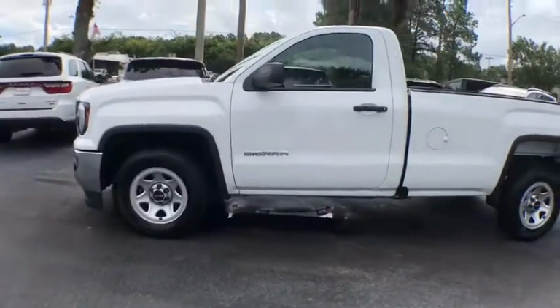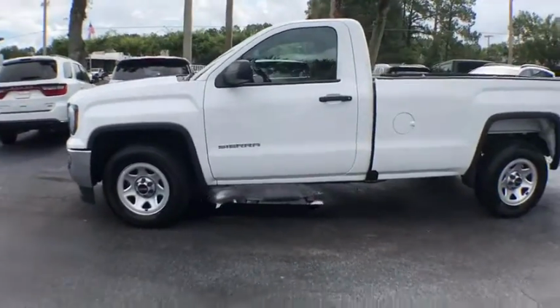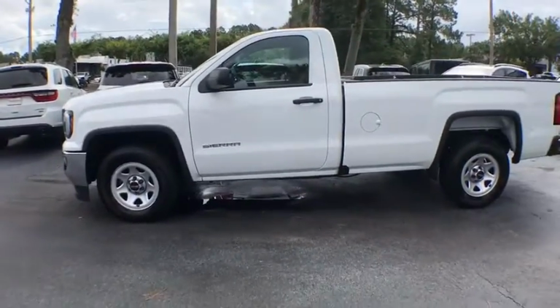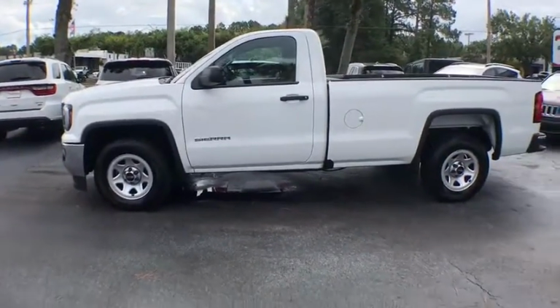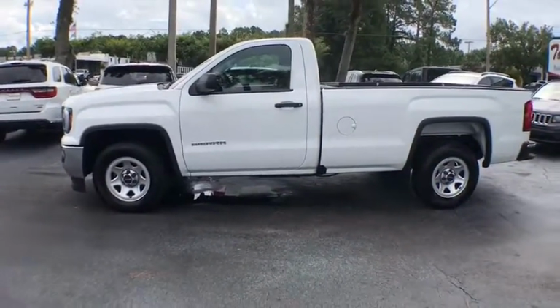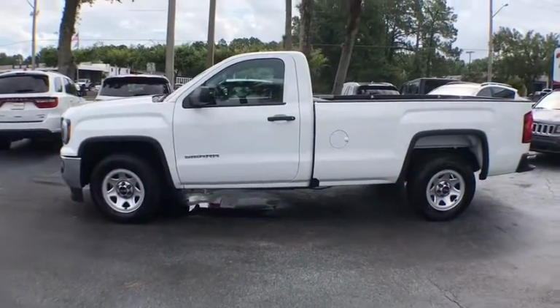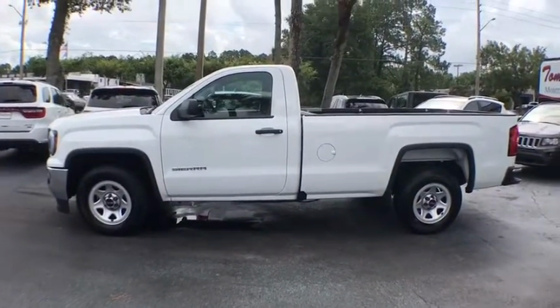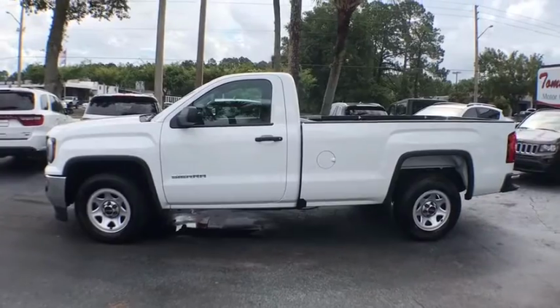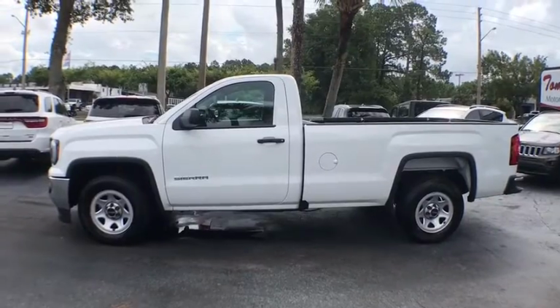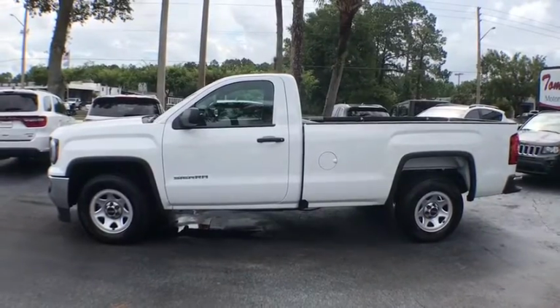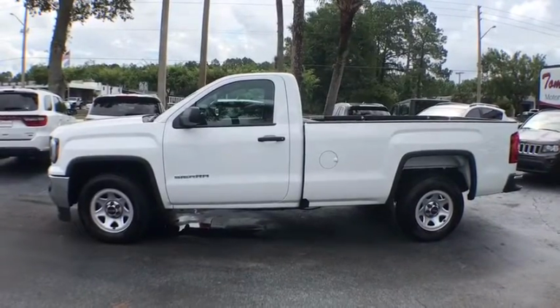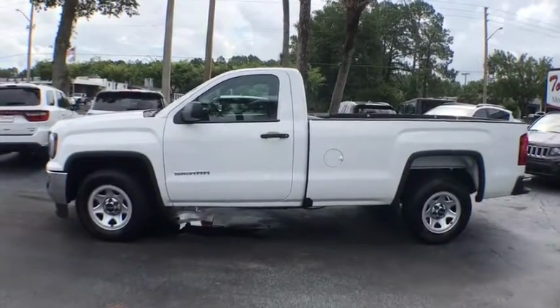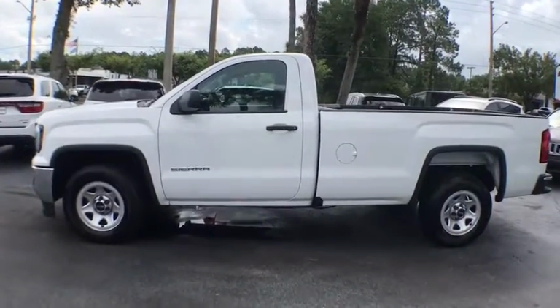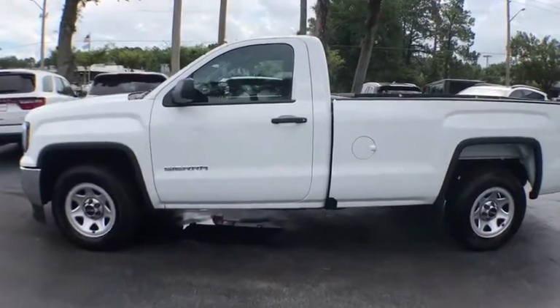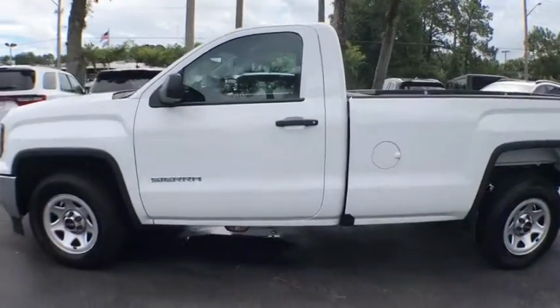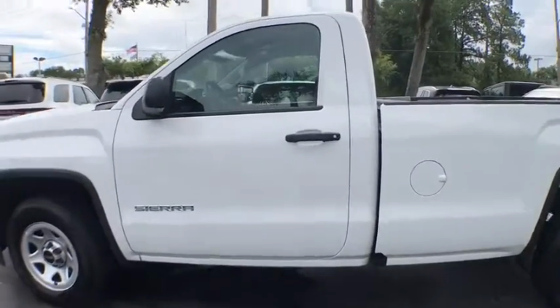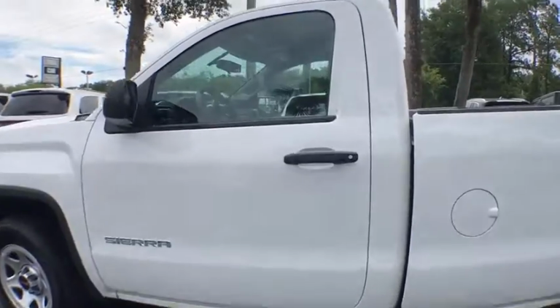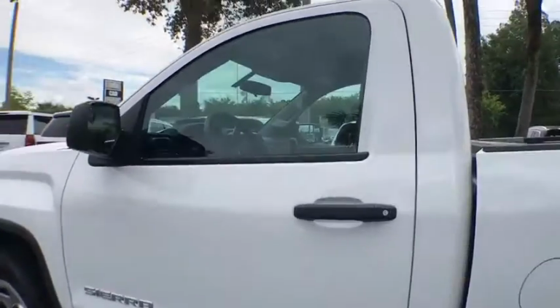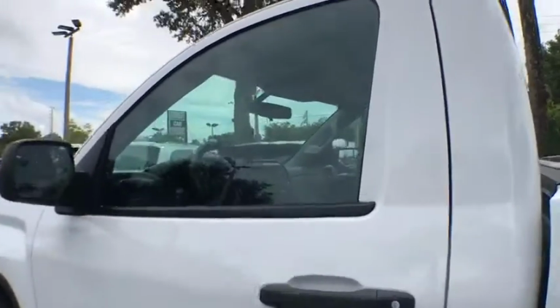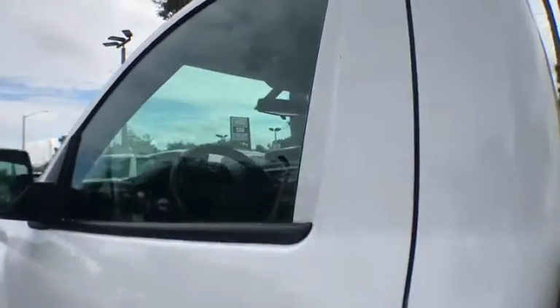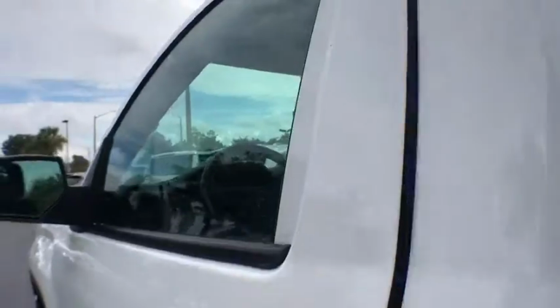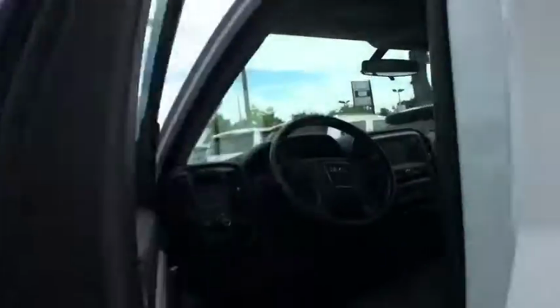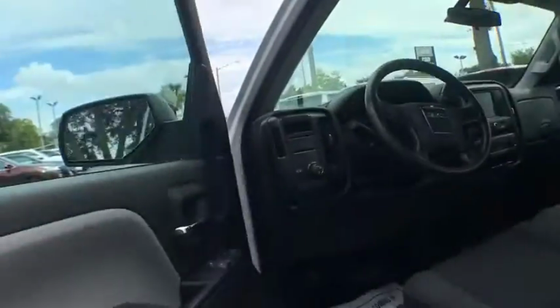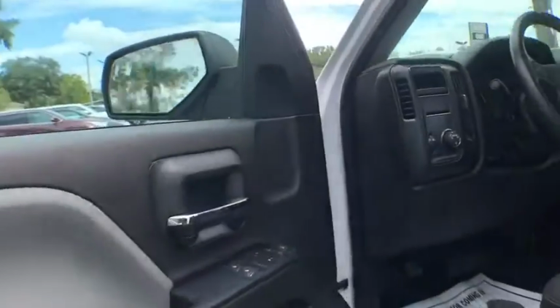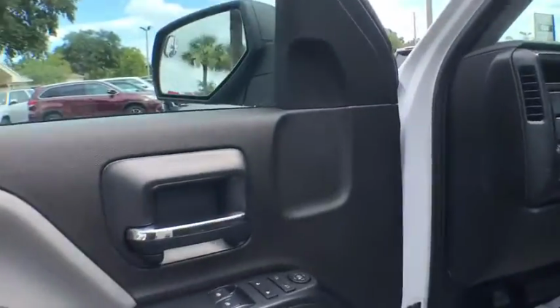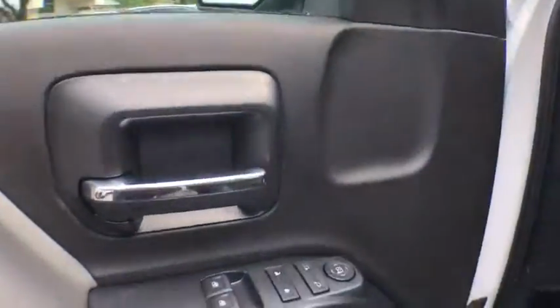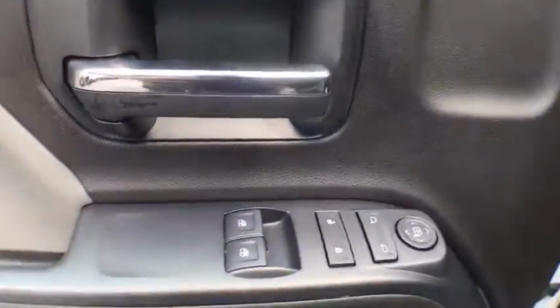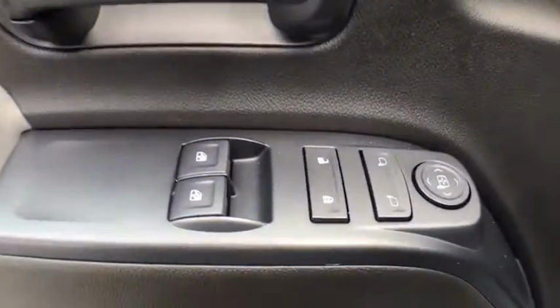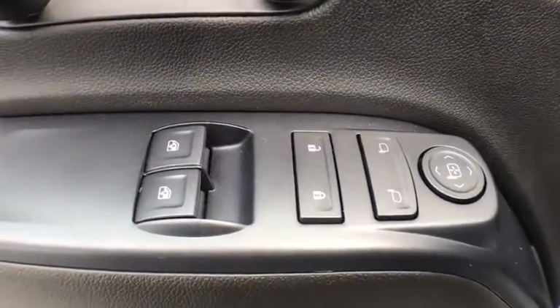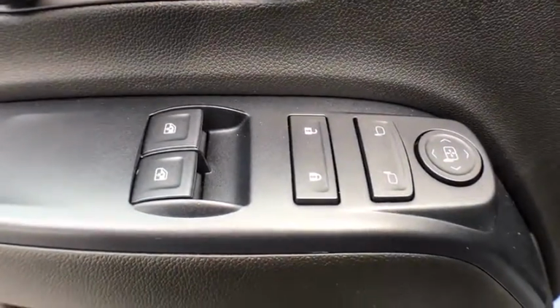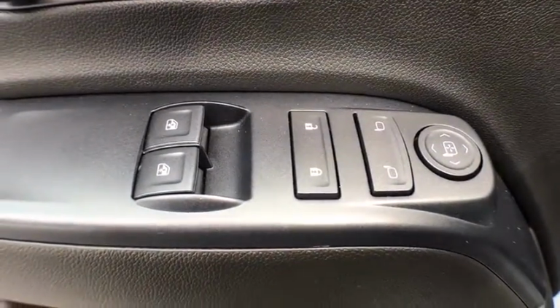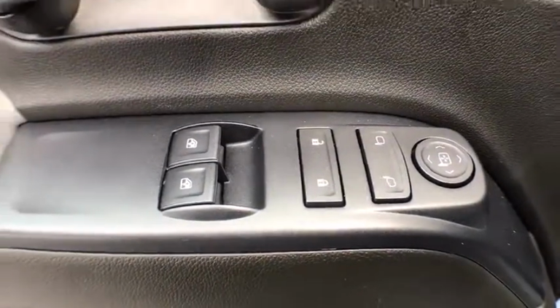The Sierra 1500 now comes with an automatic transmission that combines high-max hauling capability with precise control. This vehicle has less than 8,000 miles. Here are some of this vehicle's great options.